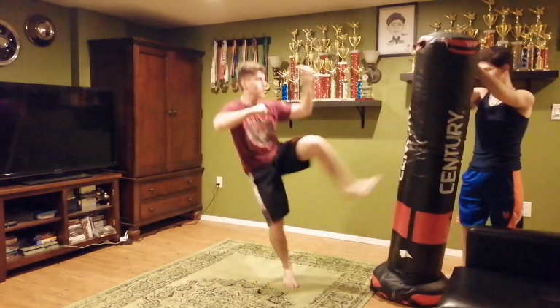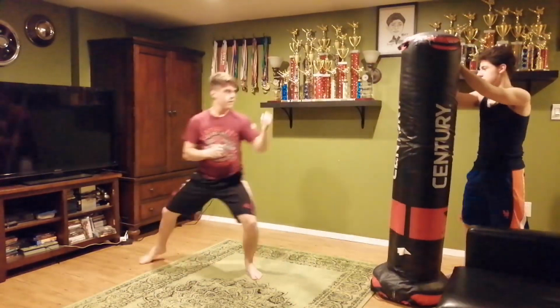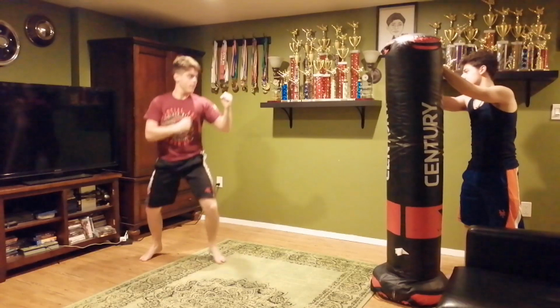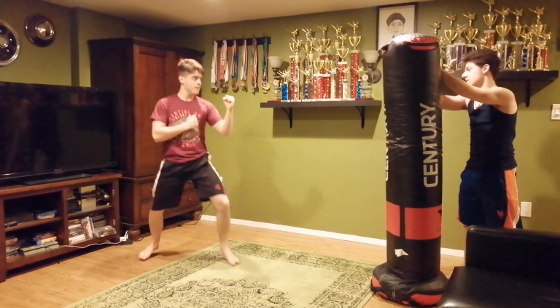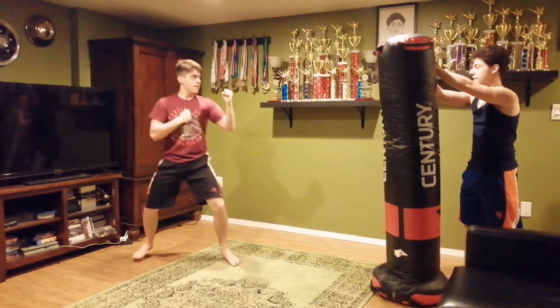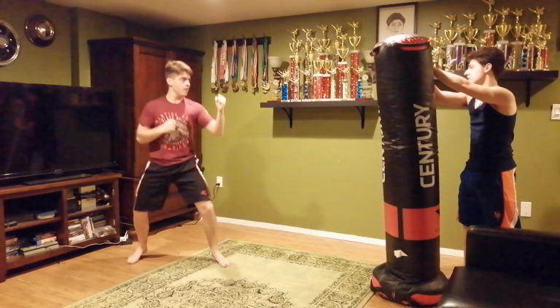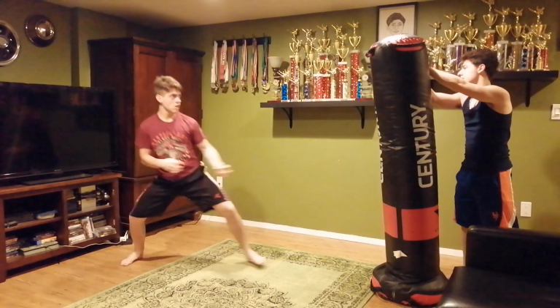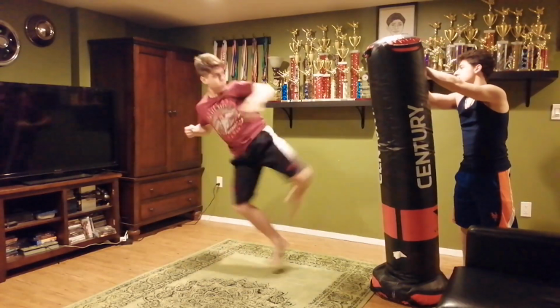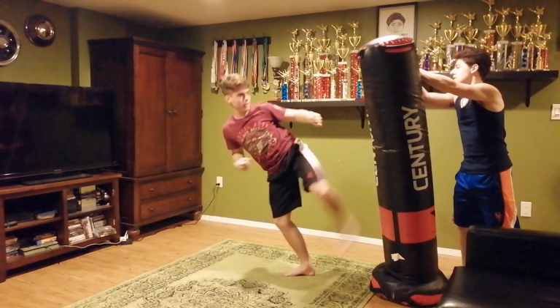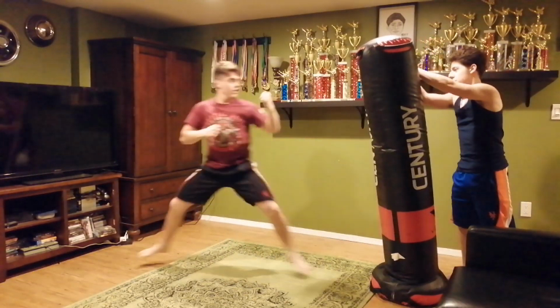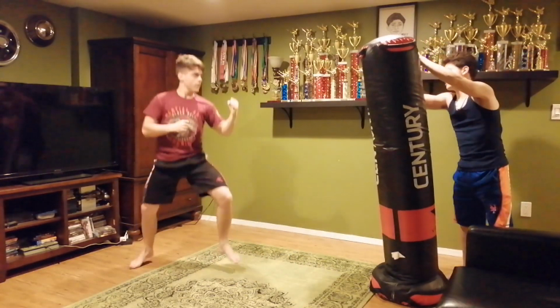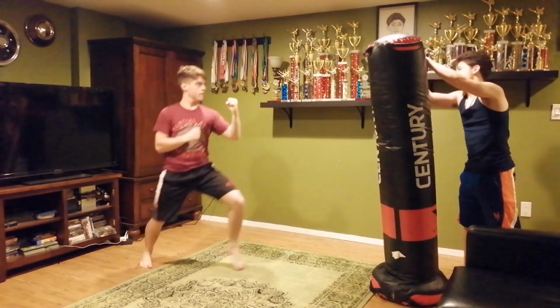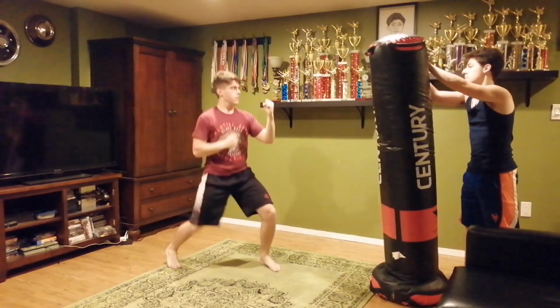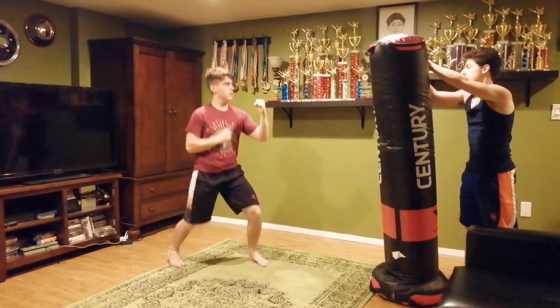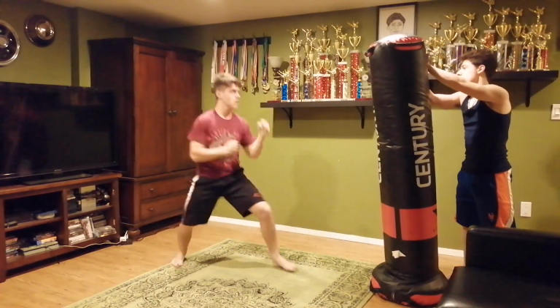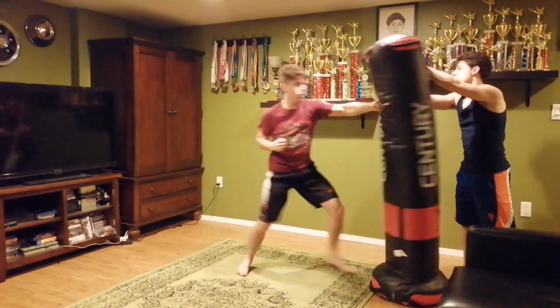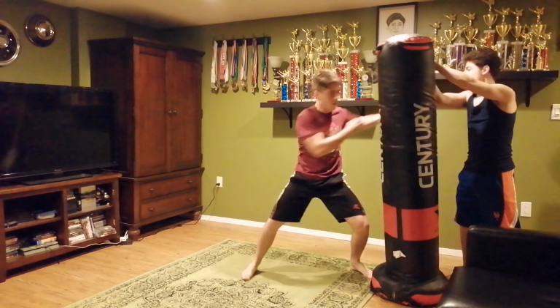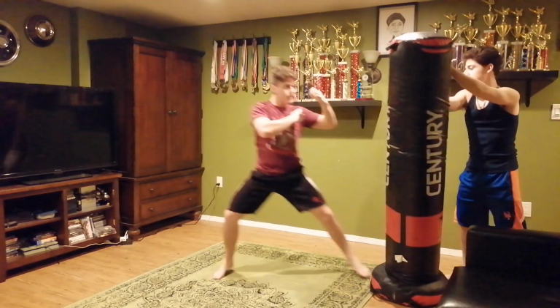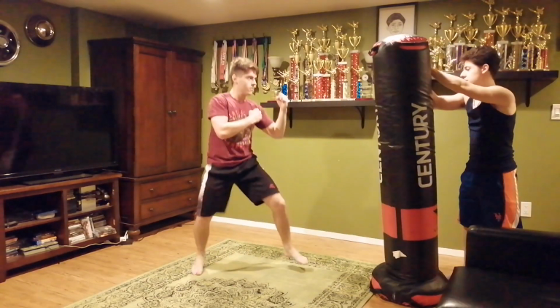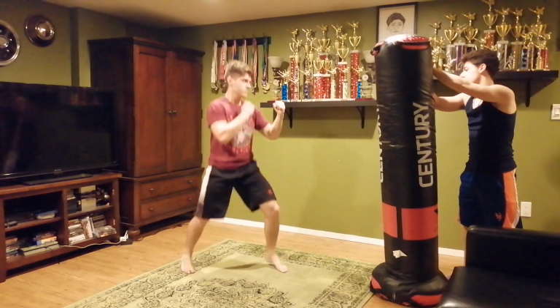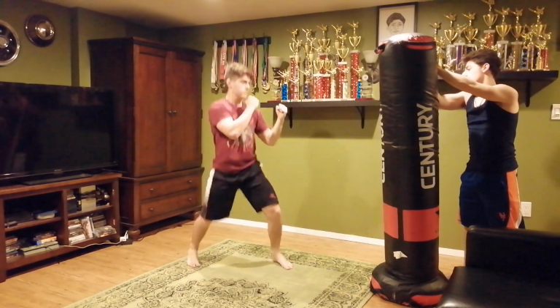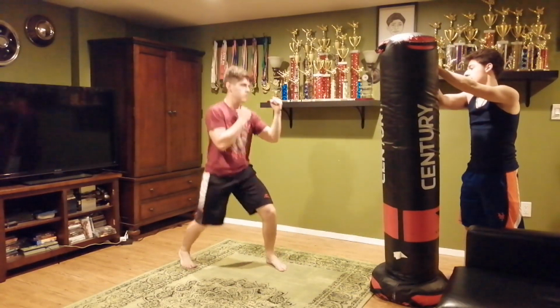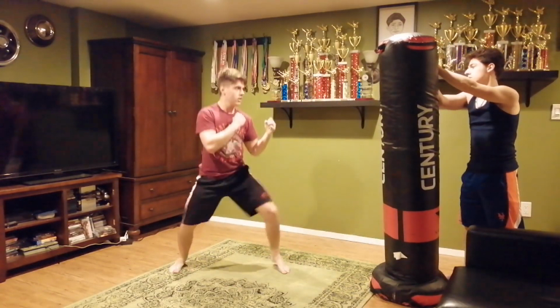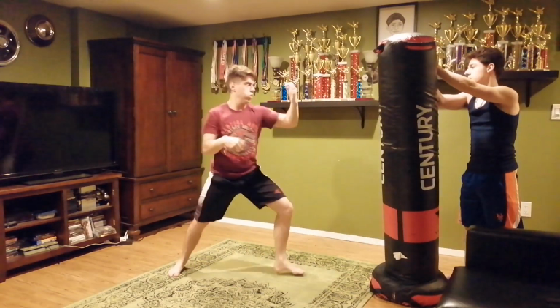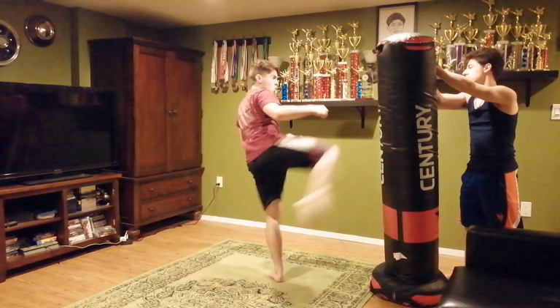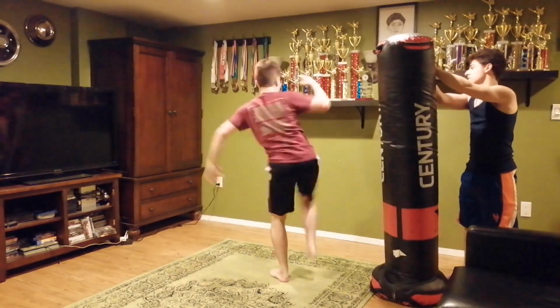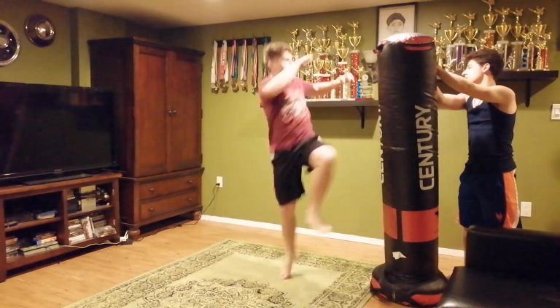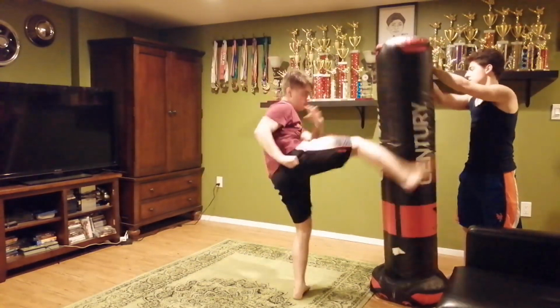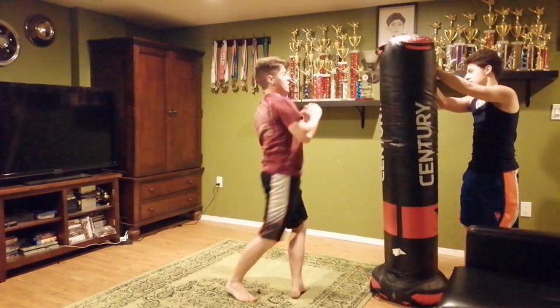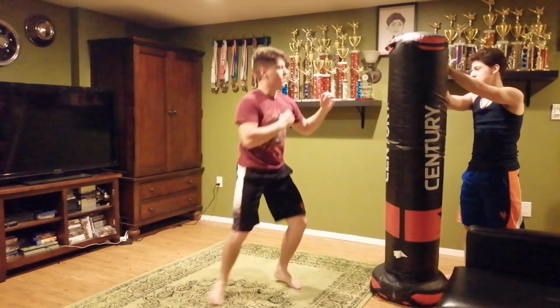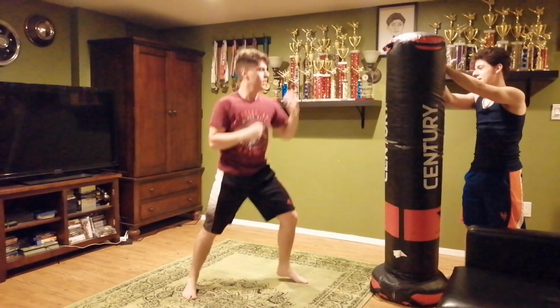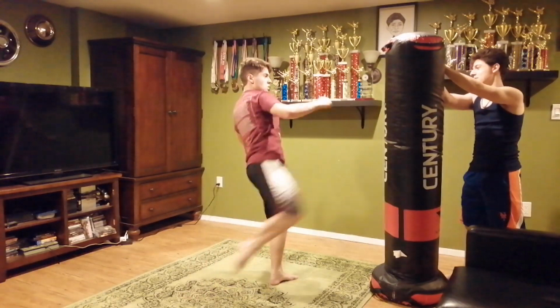Ready? Ready? Slide roundhouse. Alright, come close again. Jab, cross. Go! Round, hop up, round. To lay one. How about round?